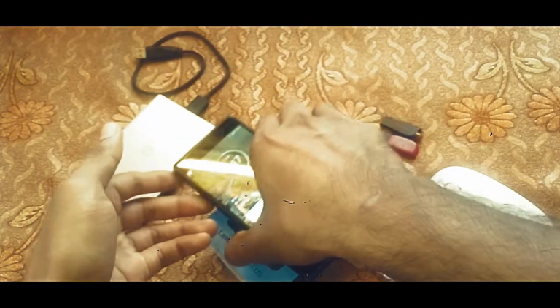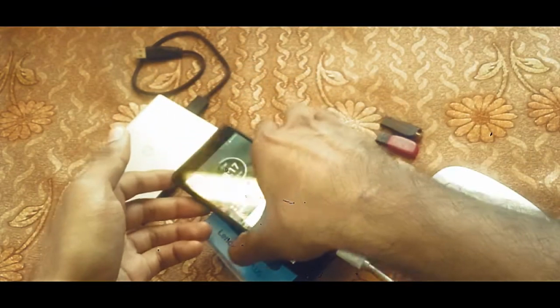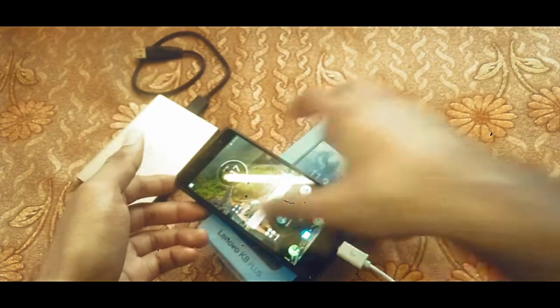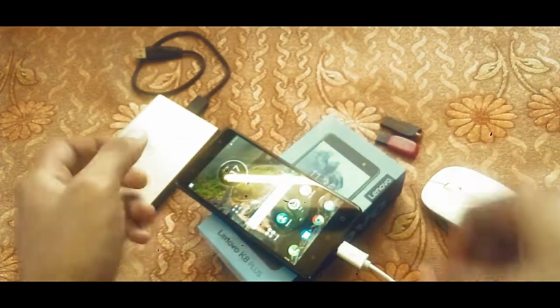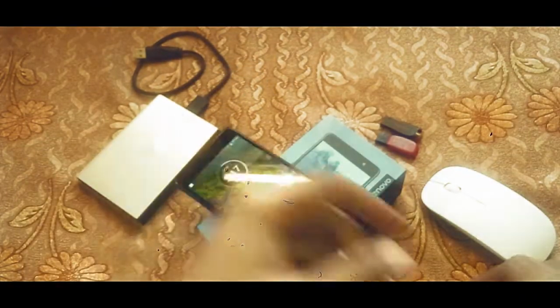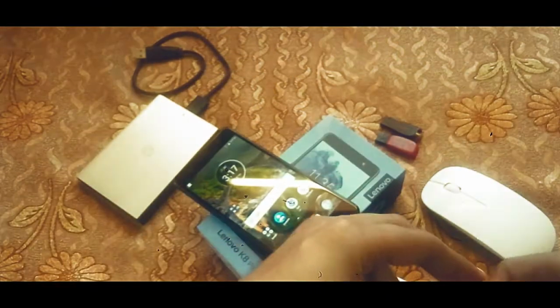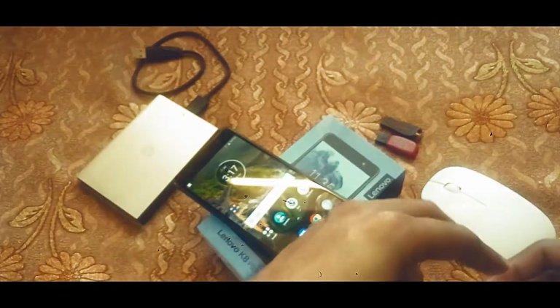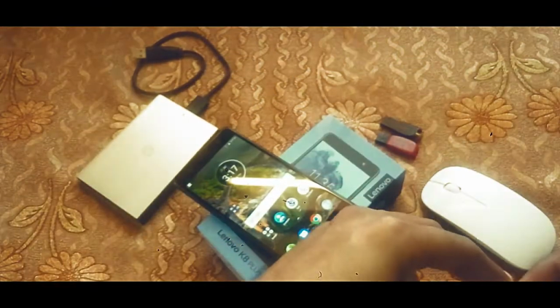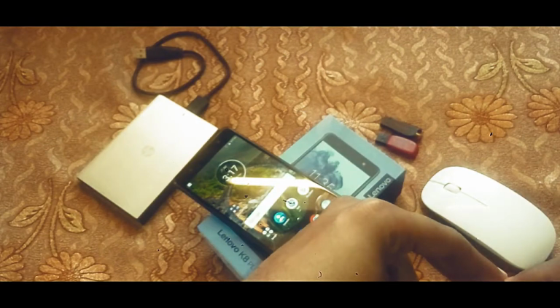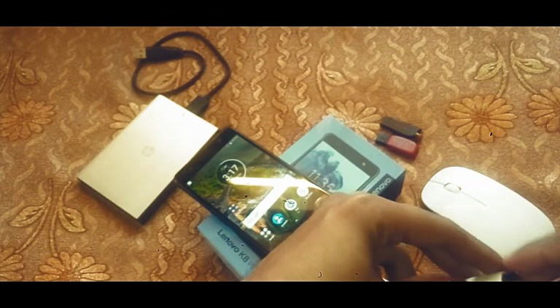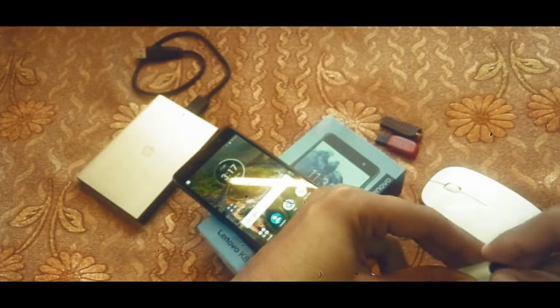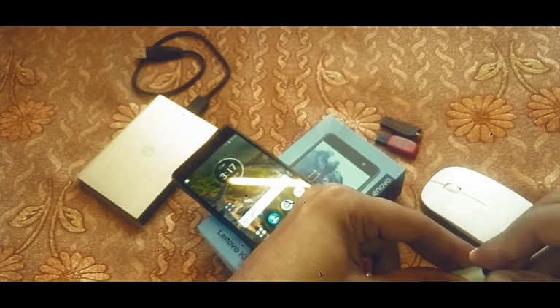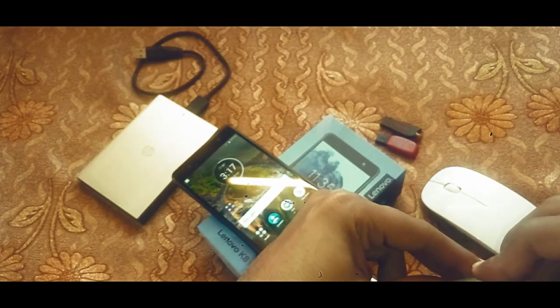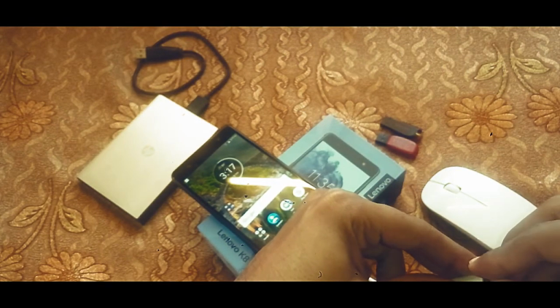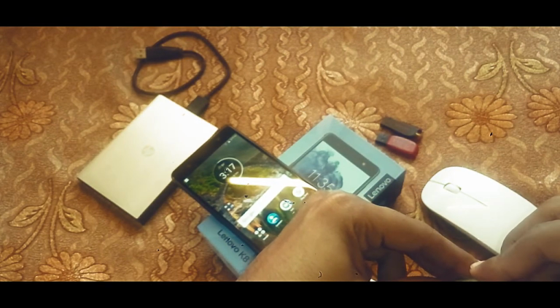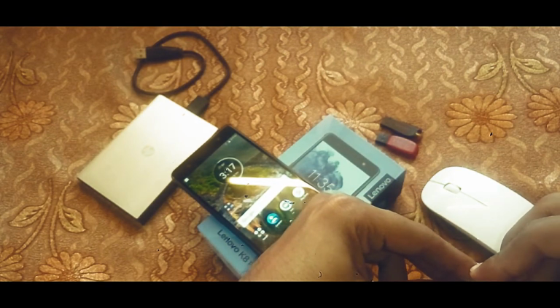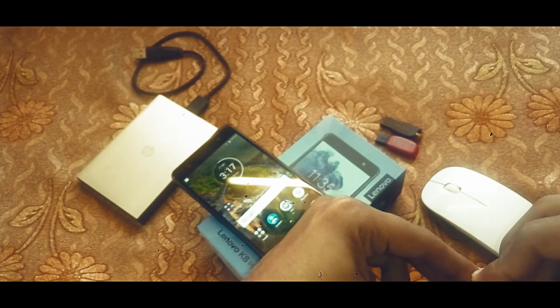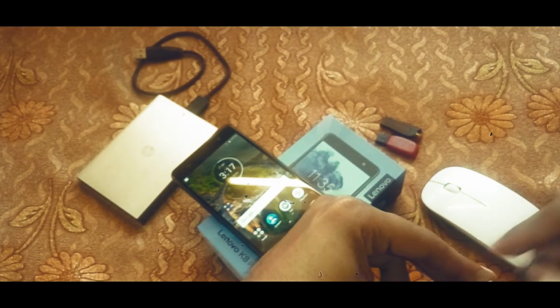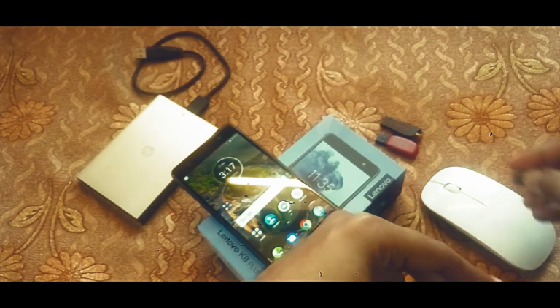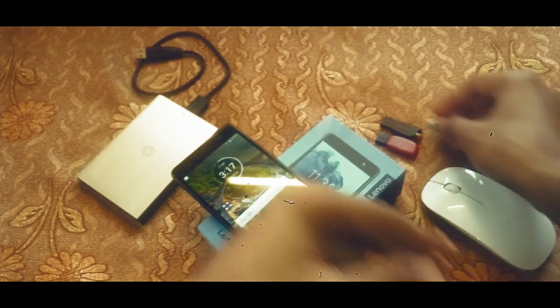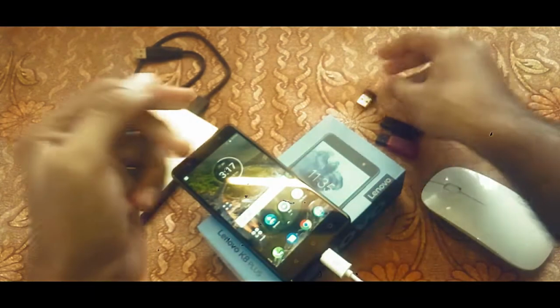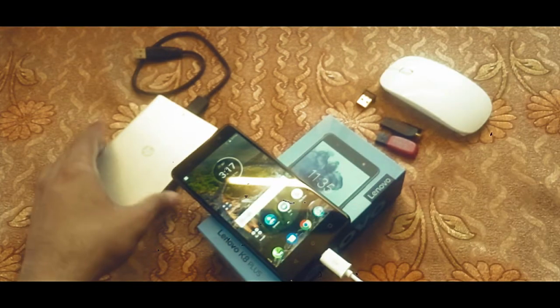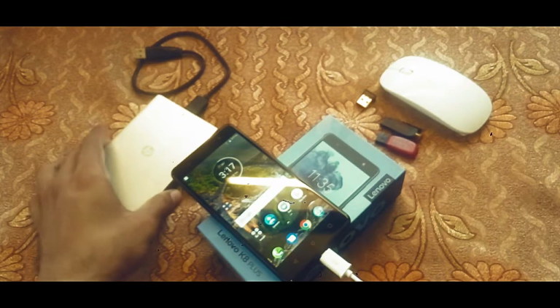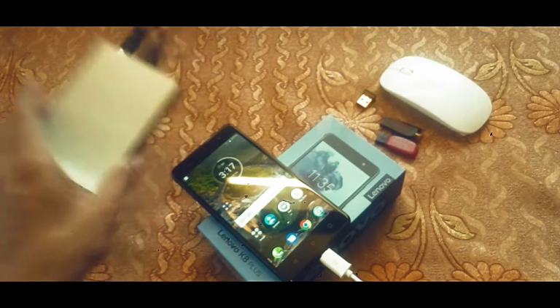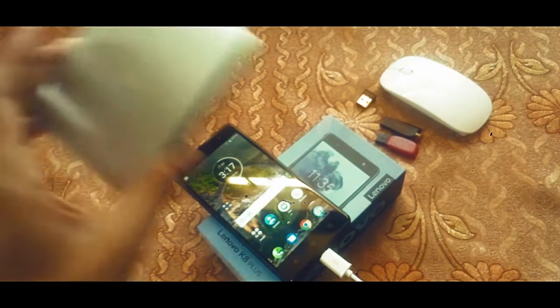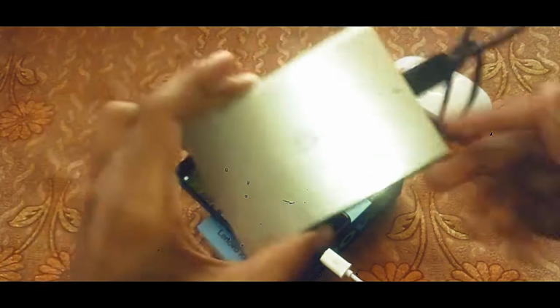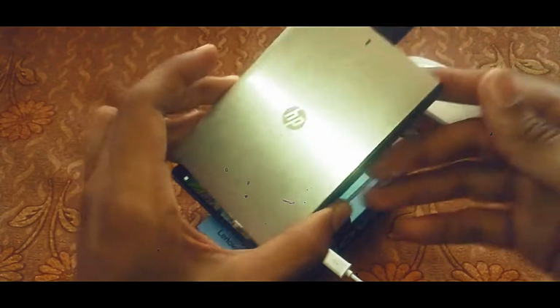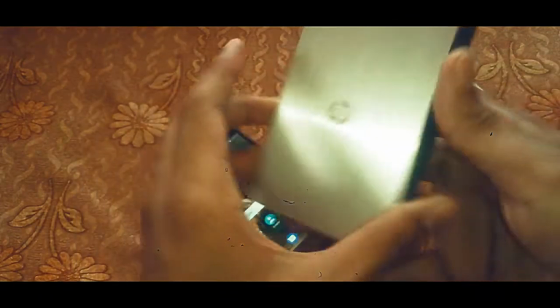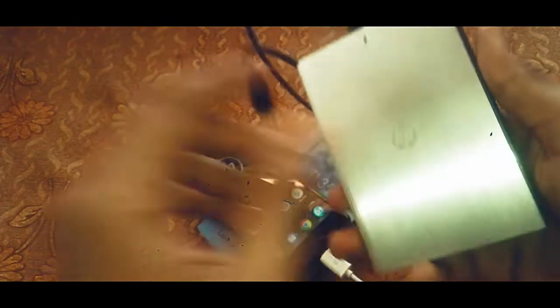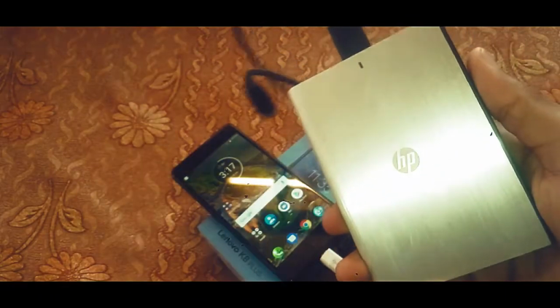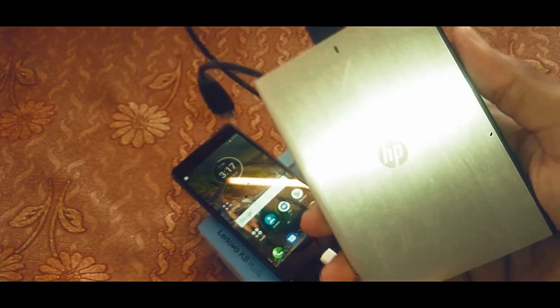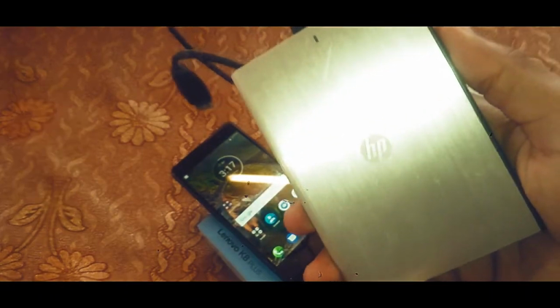So till now the device is performing quite well in supporting various OTG devices, including a pointing device such as a wireless mouse. Now it is time to test whether this device will support my one terabyte HP external mechanical hard drive.